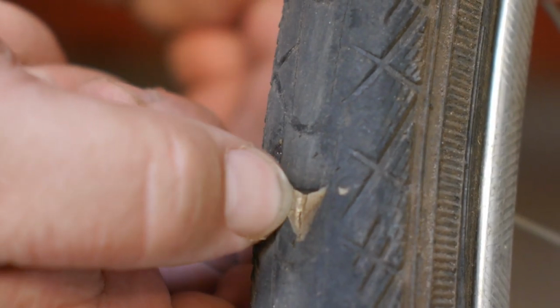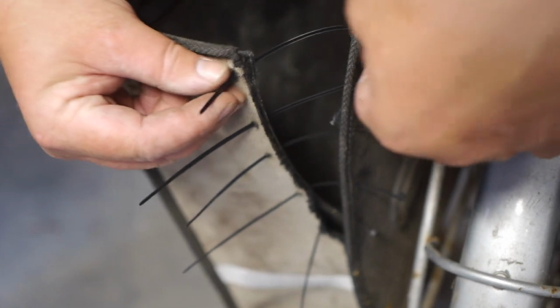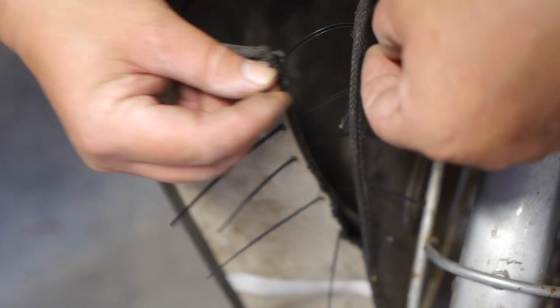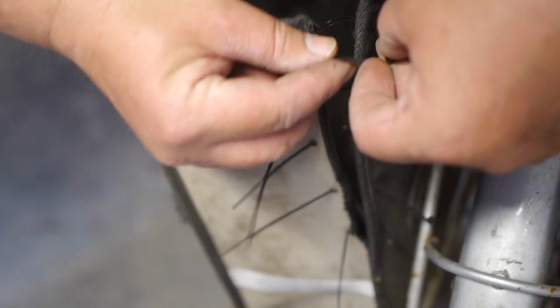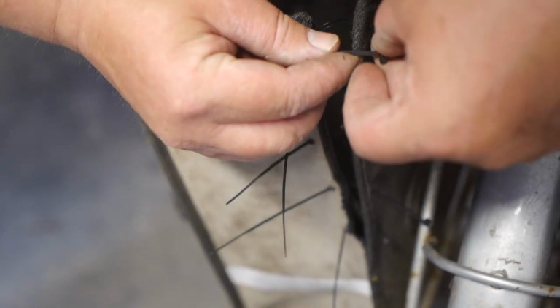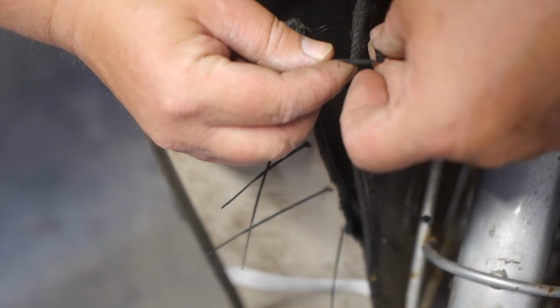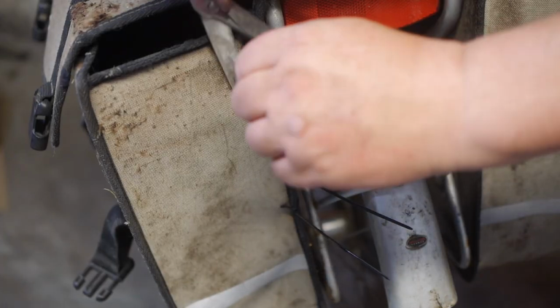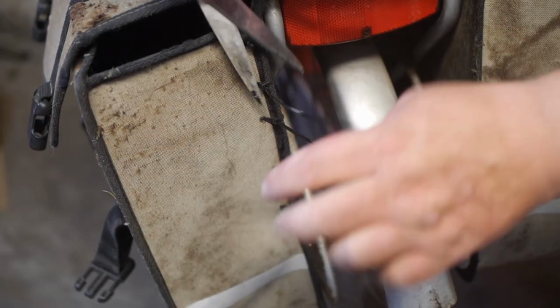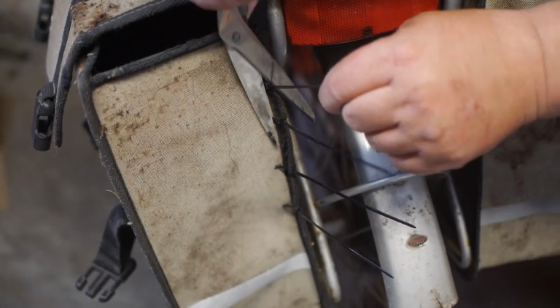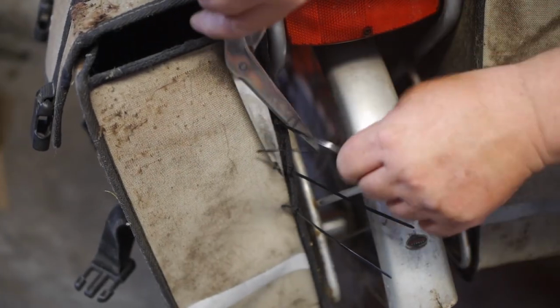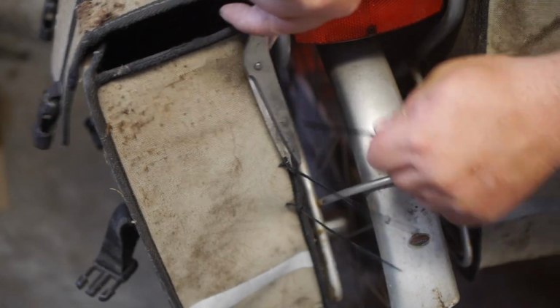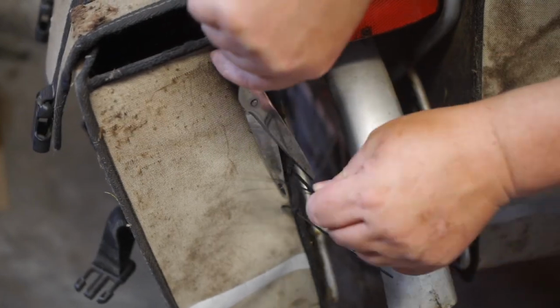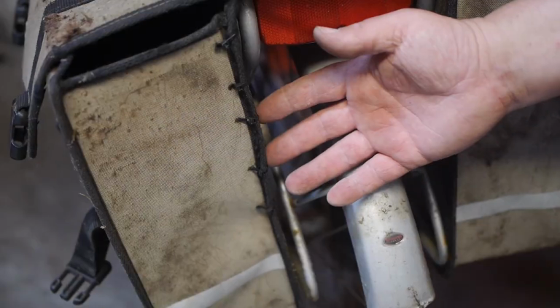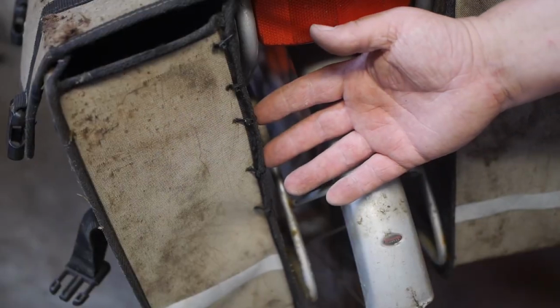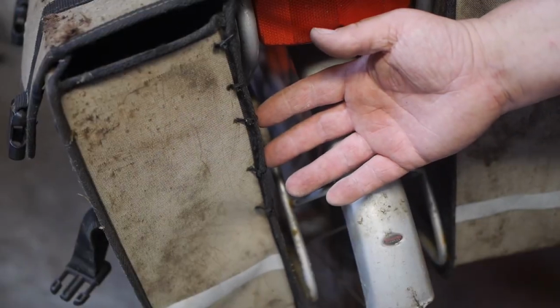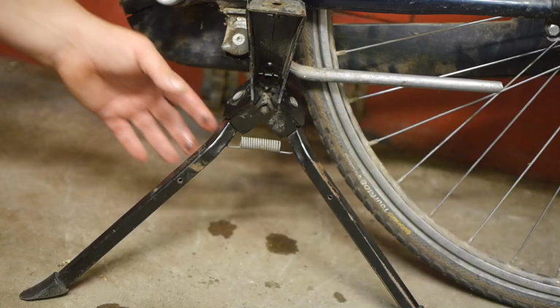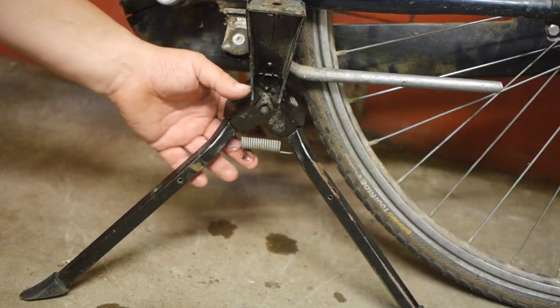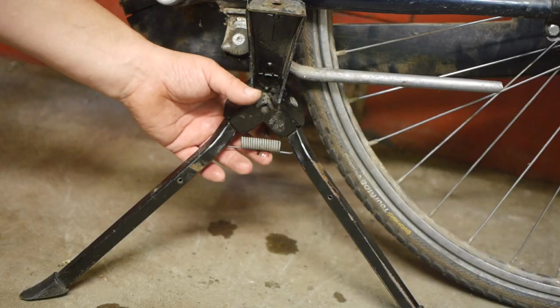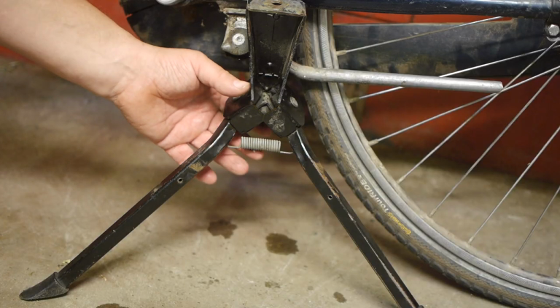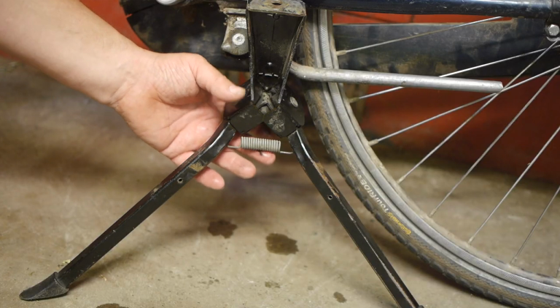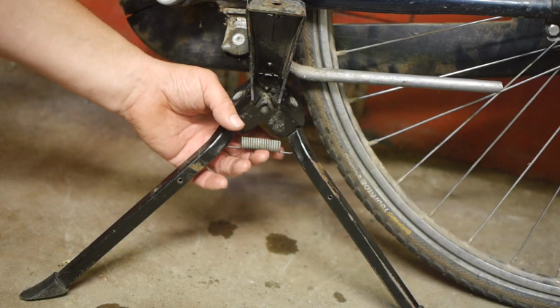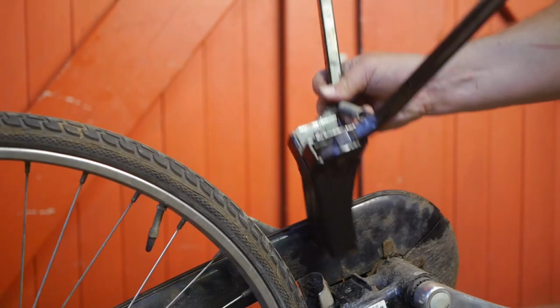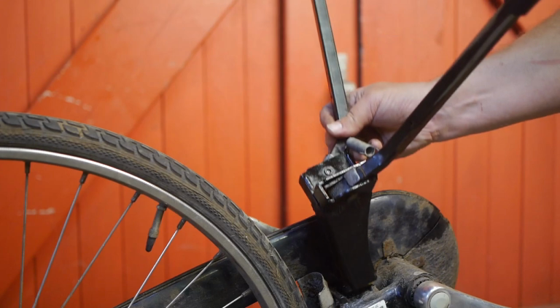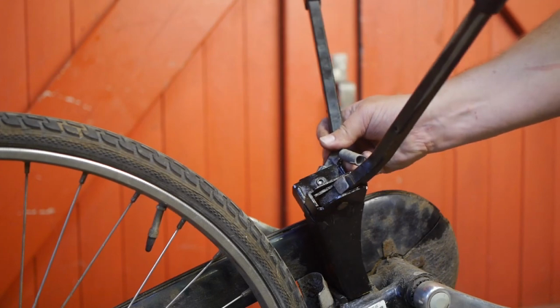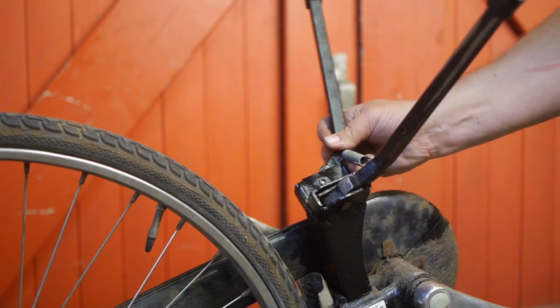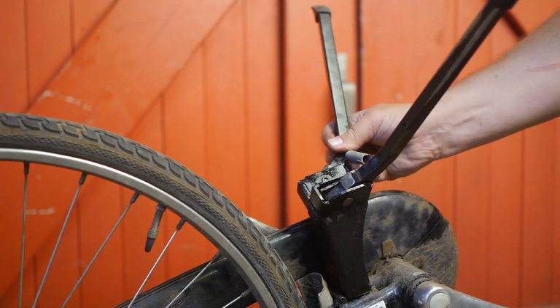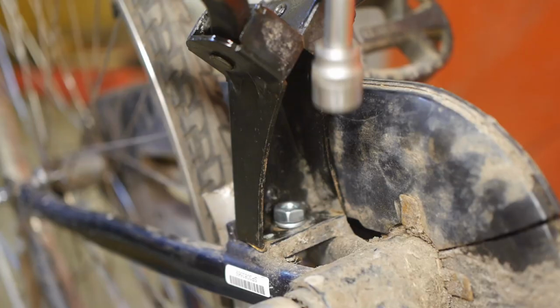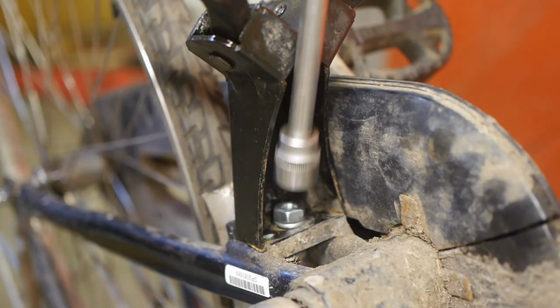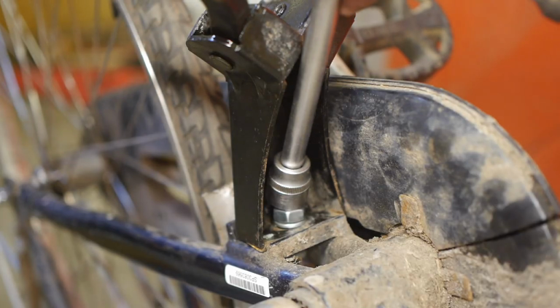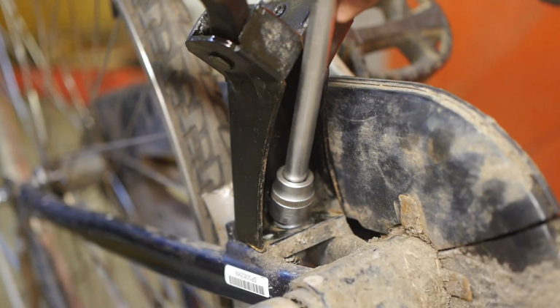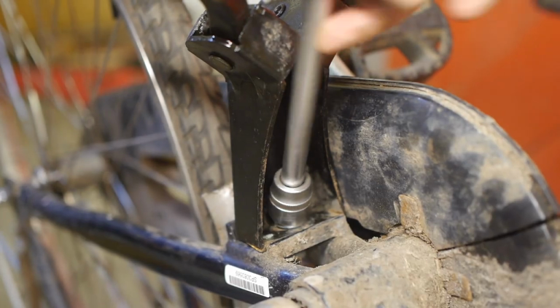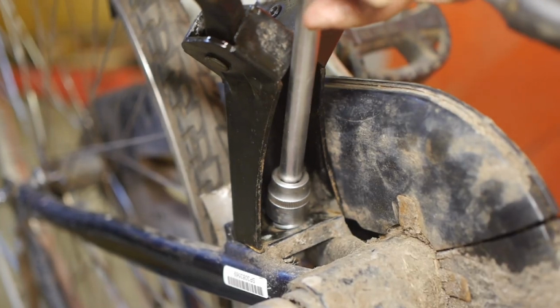I also stitch up the panniers with some tie wraps so my groceries won't end up on the ground. And last but not least, I install a double-sided kickstand to keep the bicycle from falling over when loaded with said groceries.